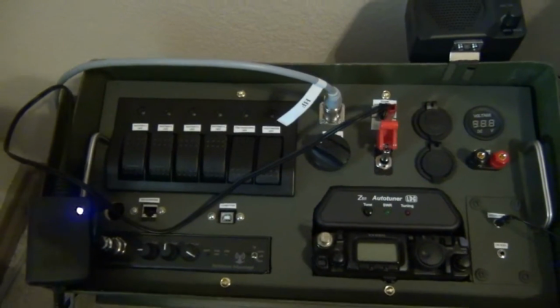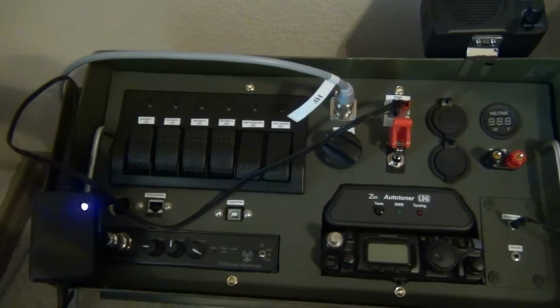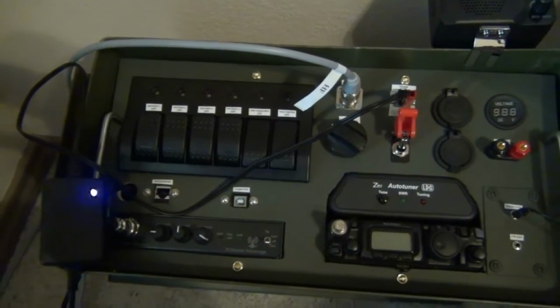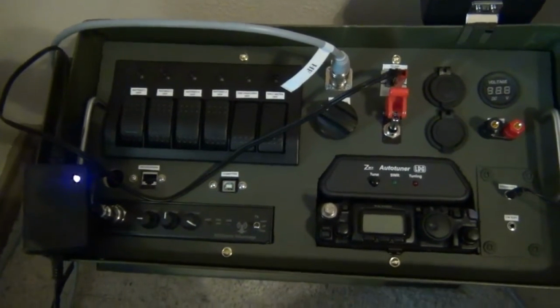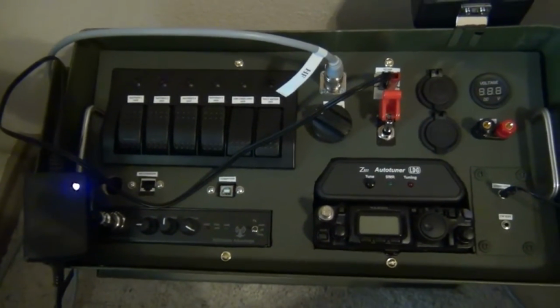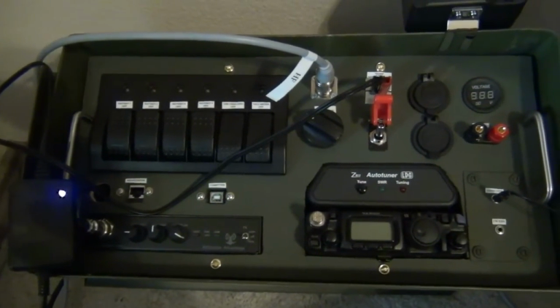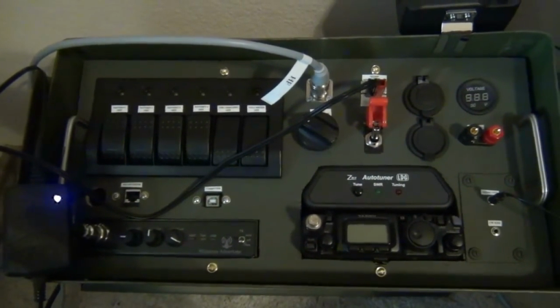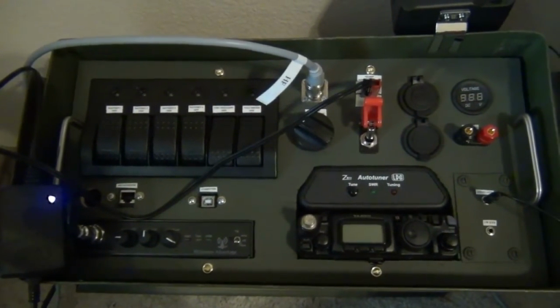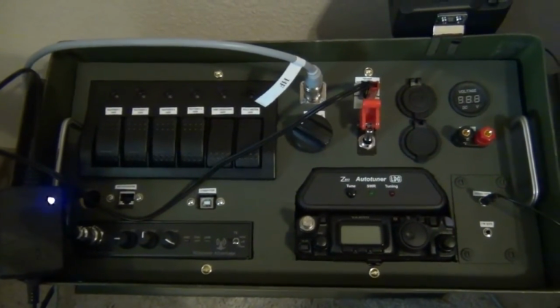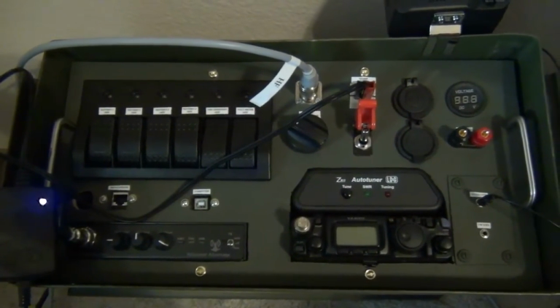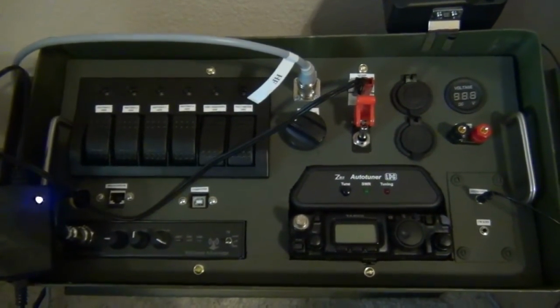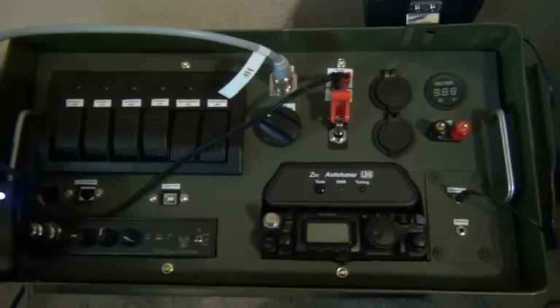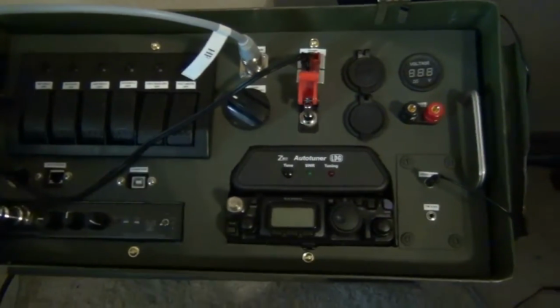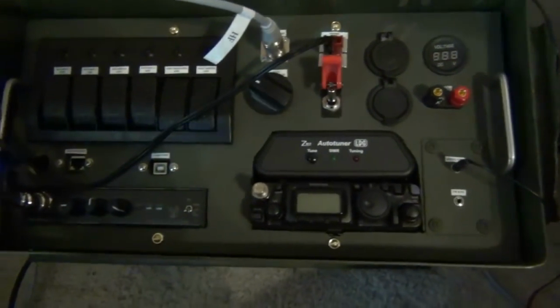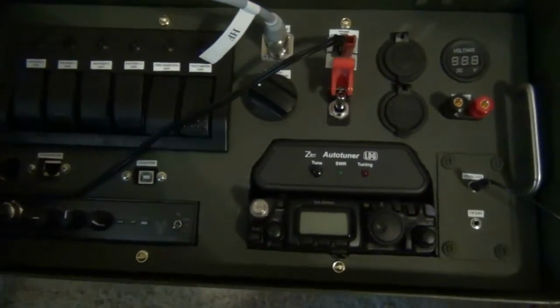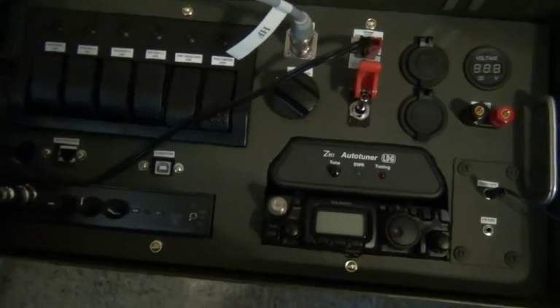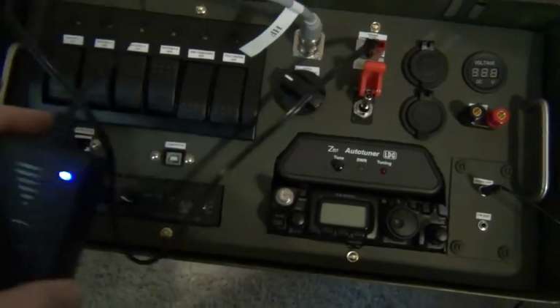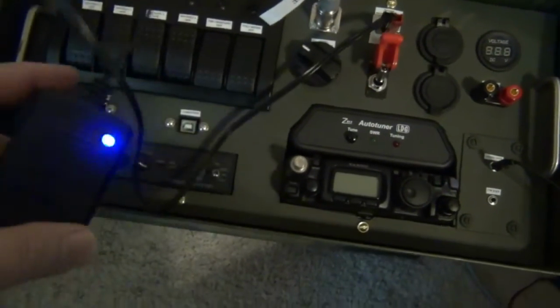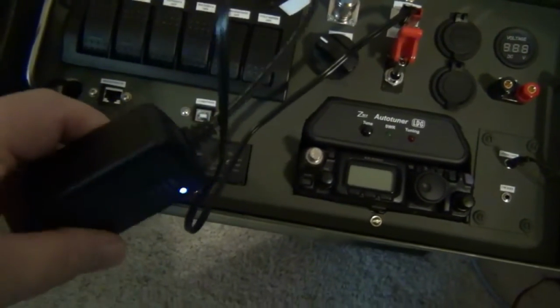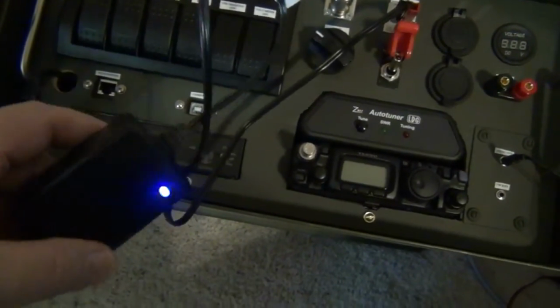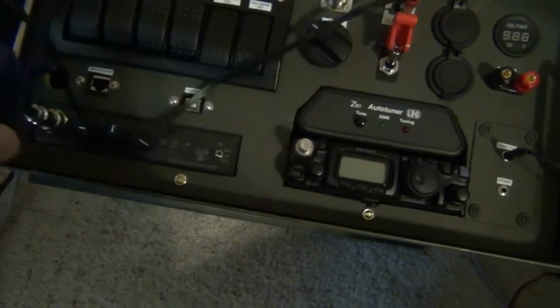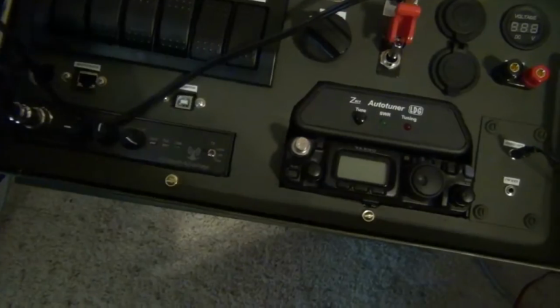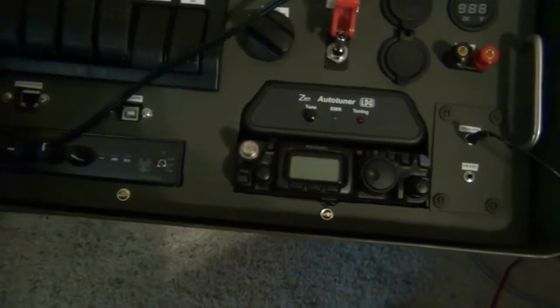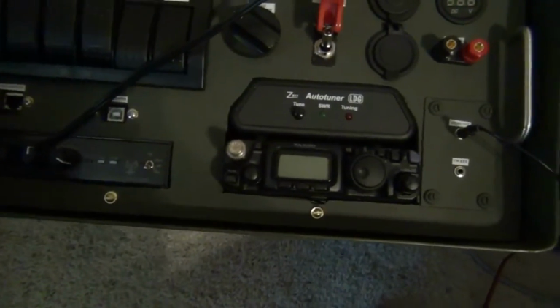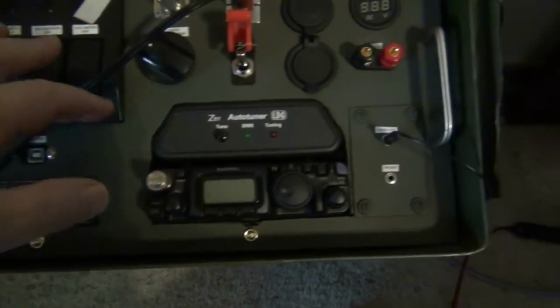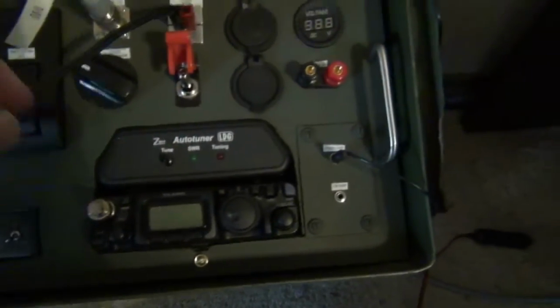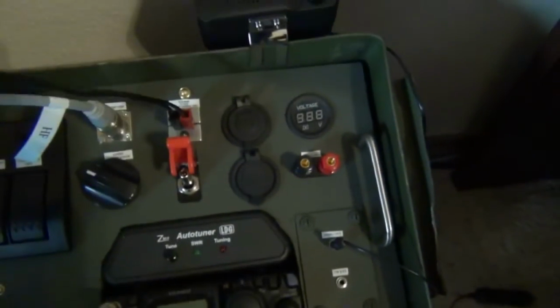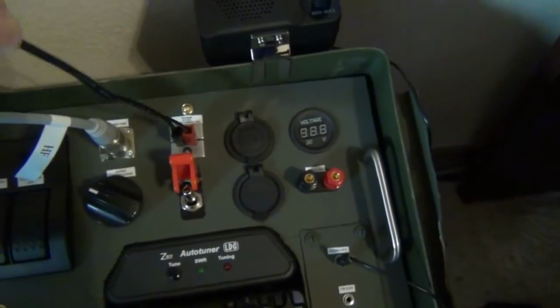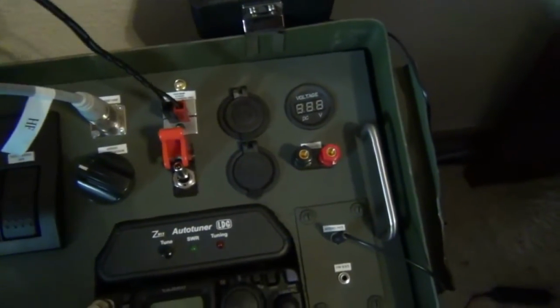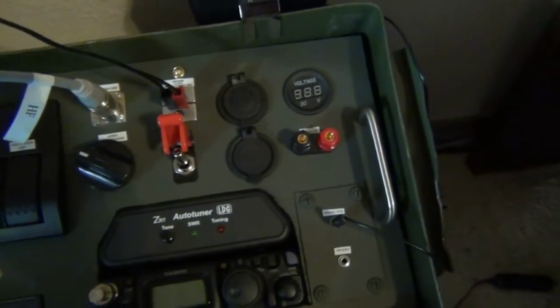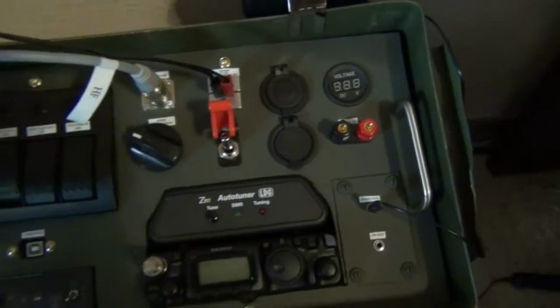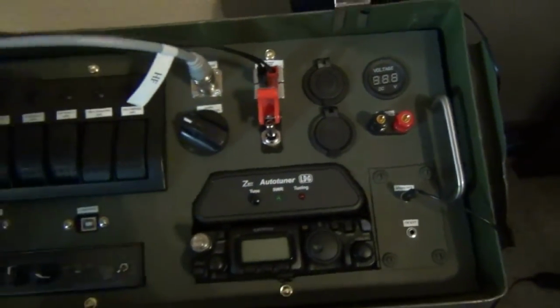I wanted to give you a quick update on my ham-in-a-can QRP ham-in-a-can project. What I've done here is I've taken my little trickle charger and put some Anderson connectors on there to charge up the batteries.